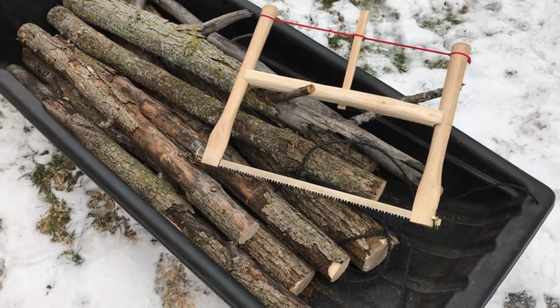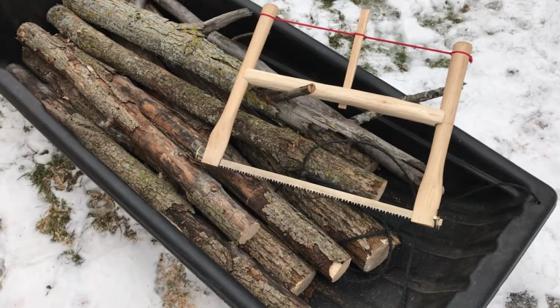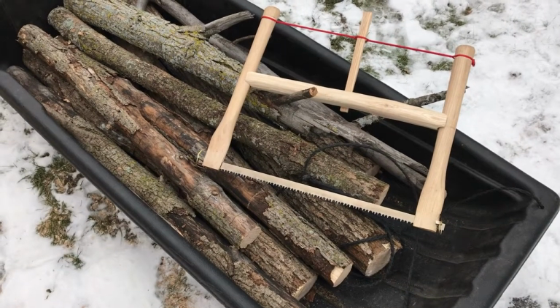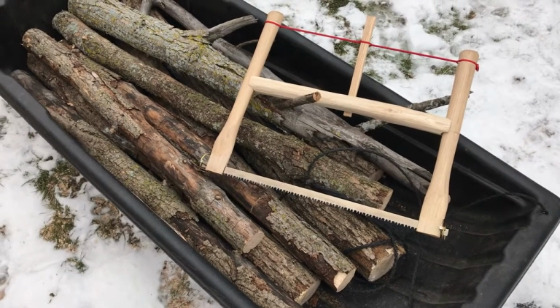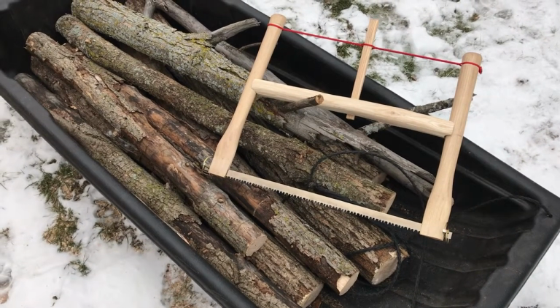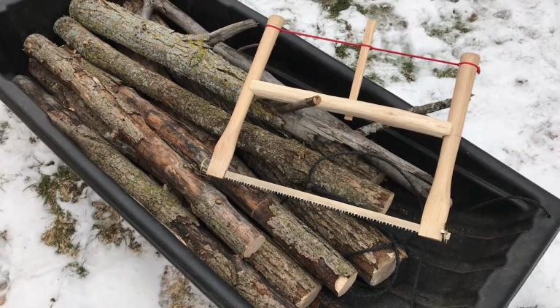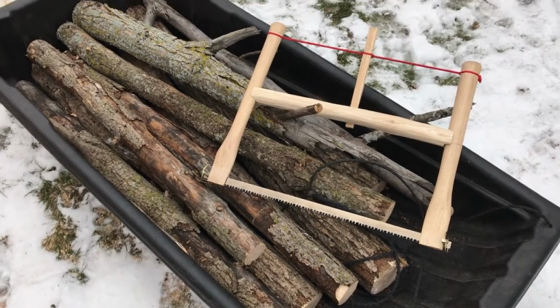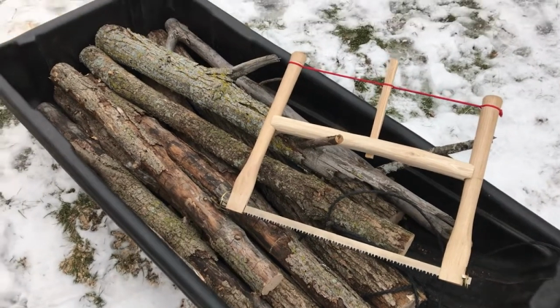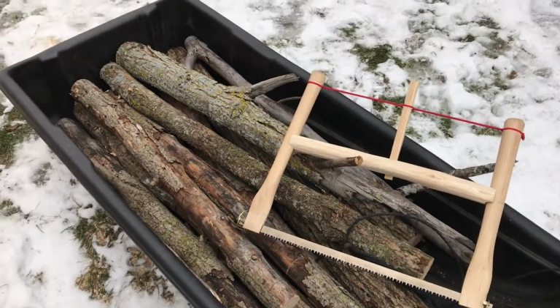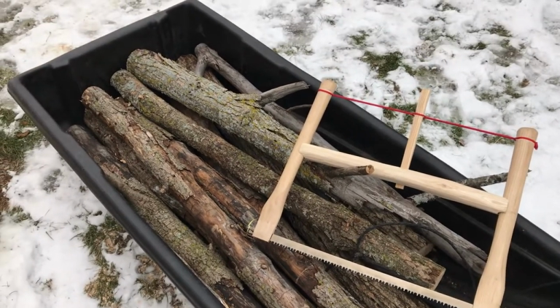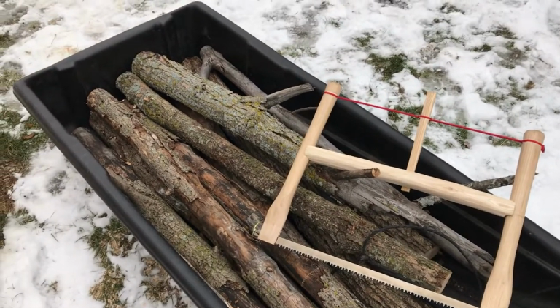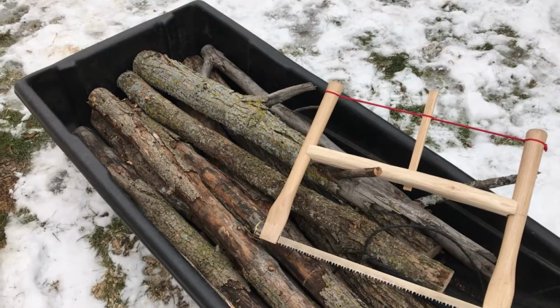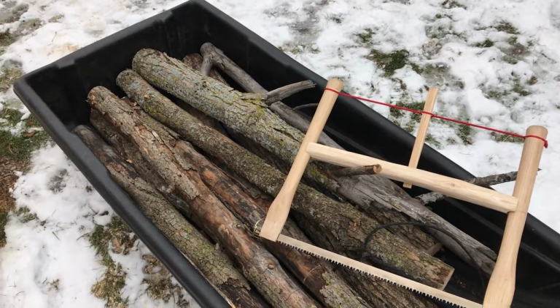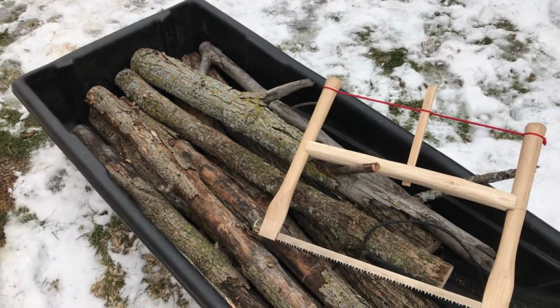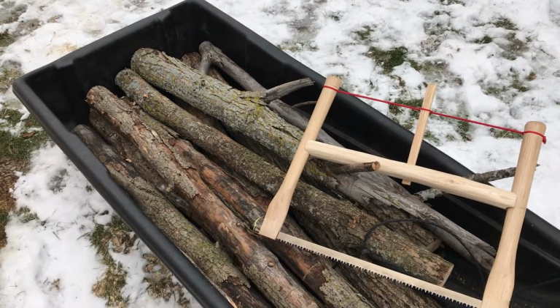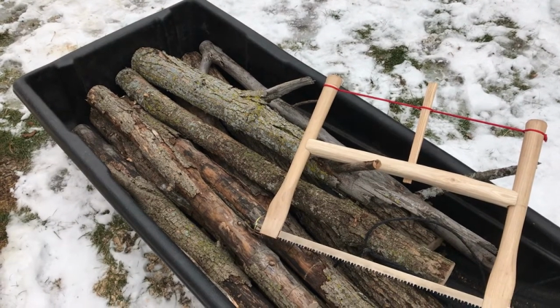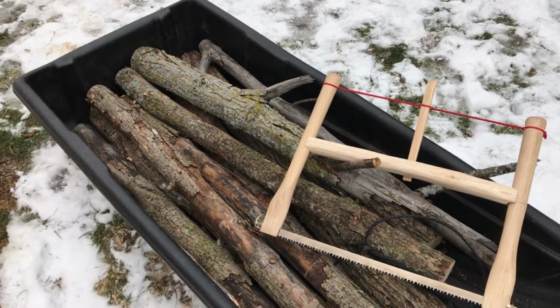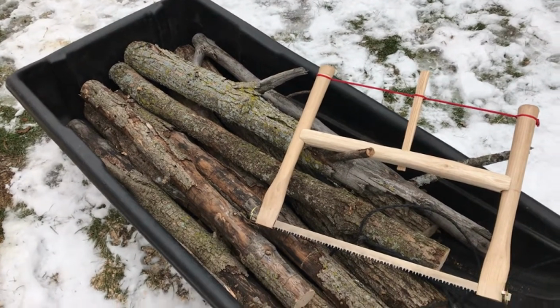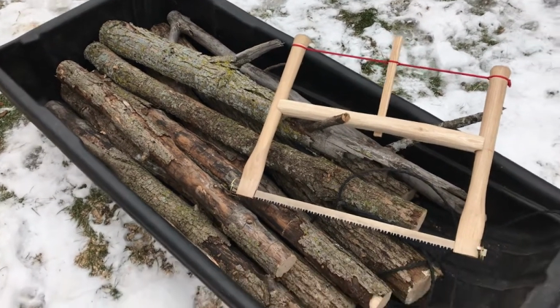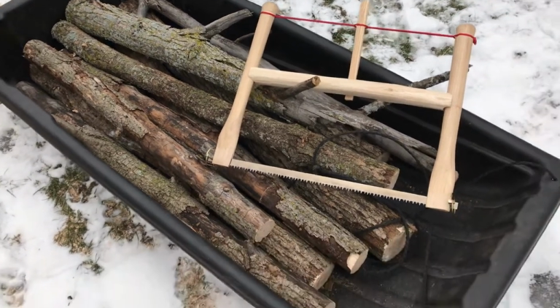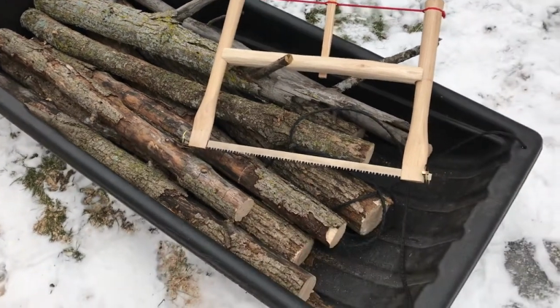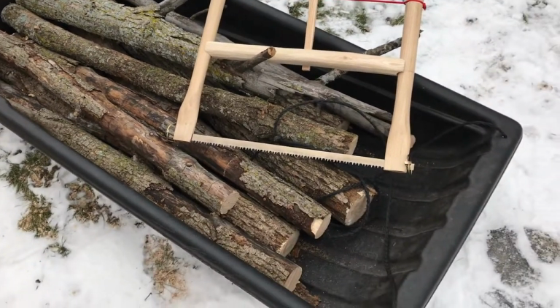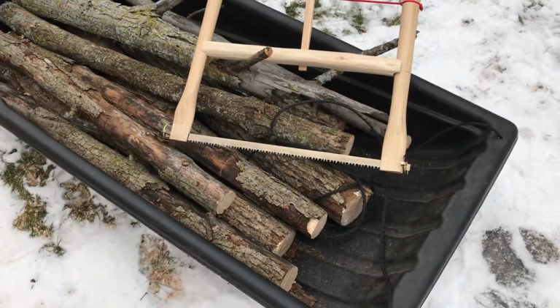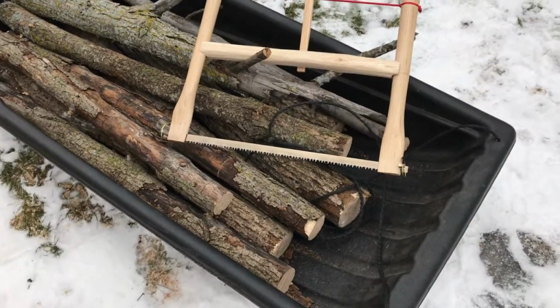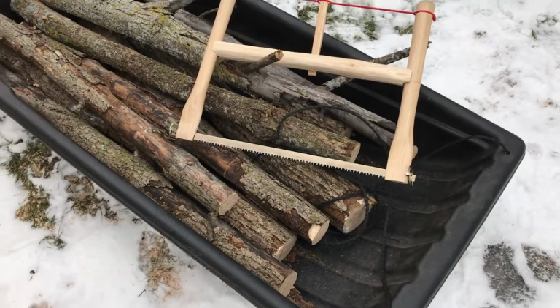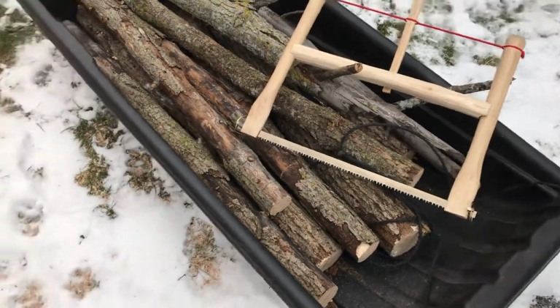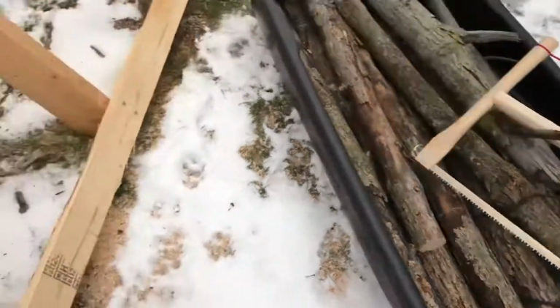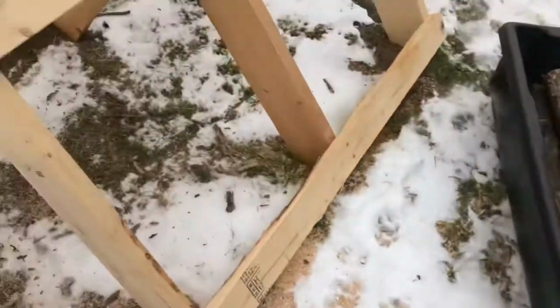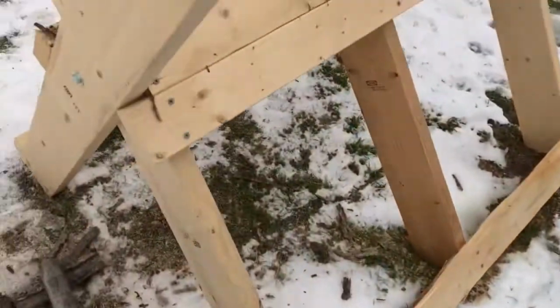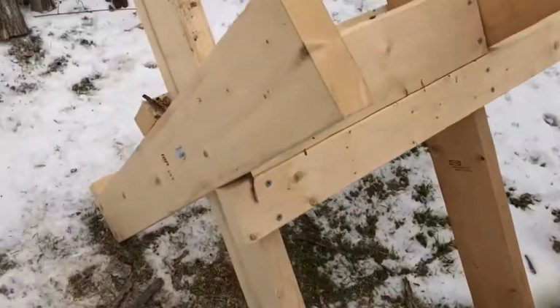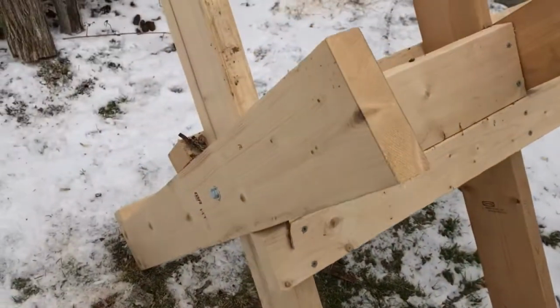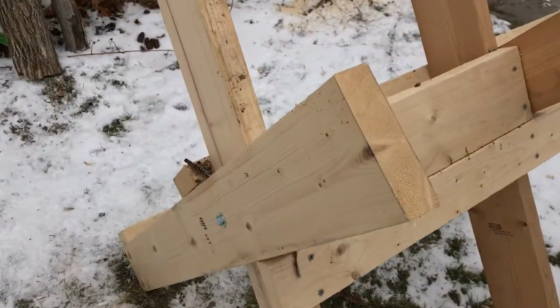All right guys, we're back home now. Here's the tub of wood that we harvested from the woods just a little while ago — it was all deadfall that I cut up today. And here is my saw buck.